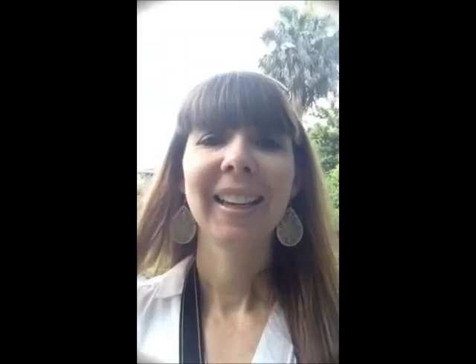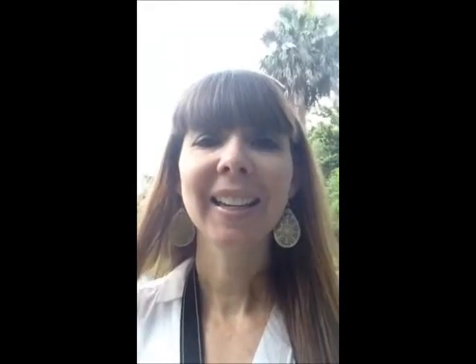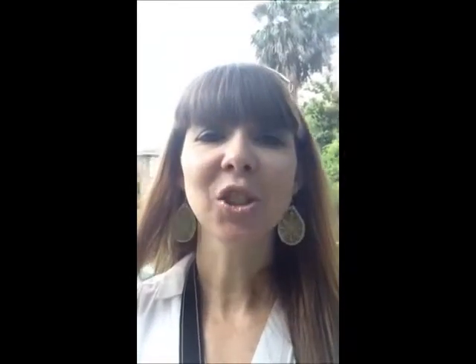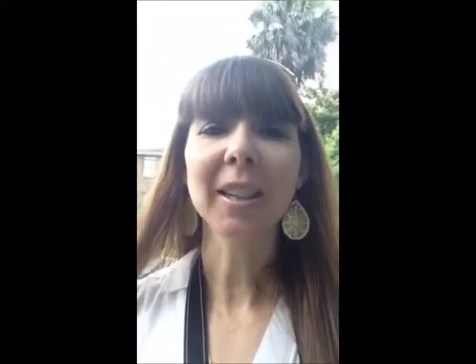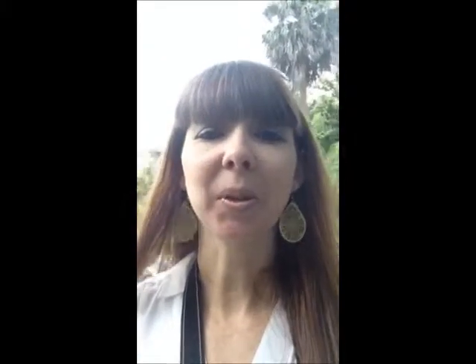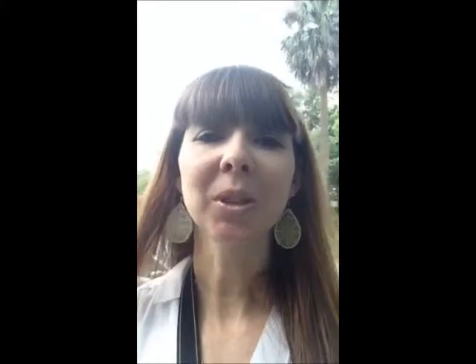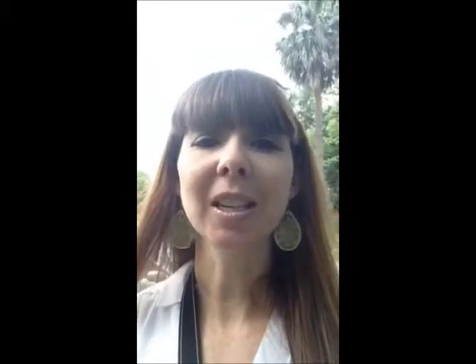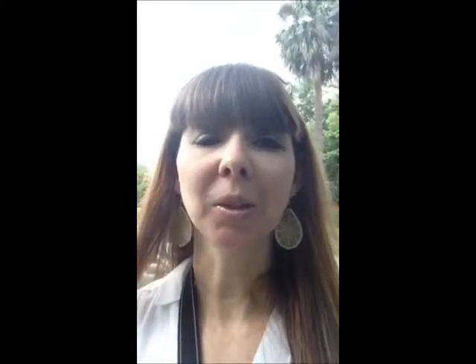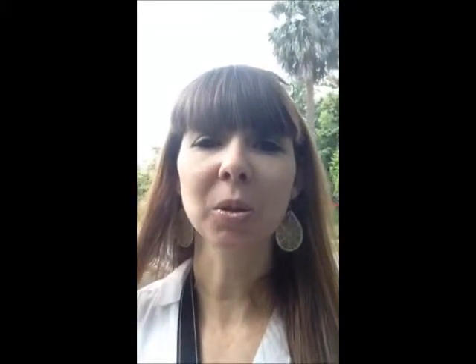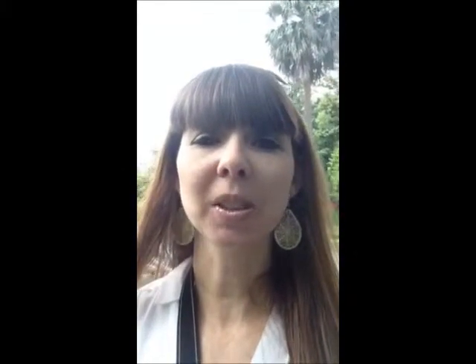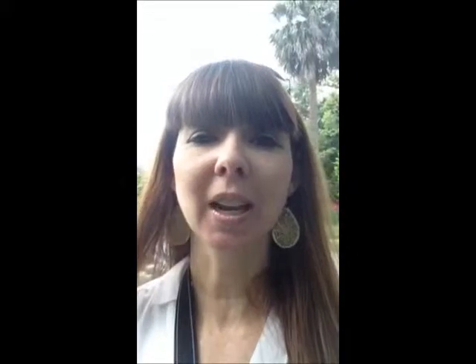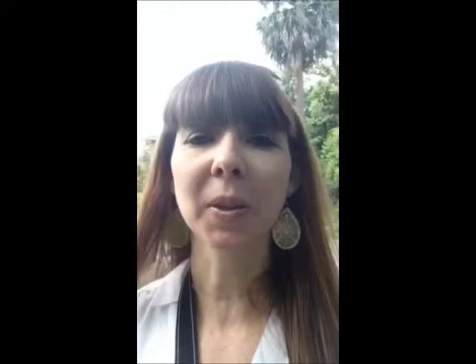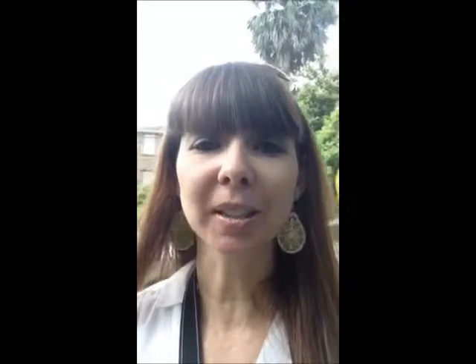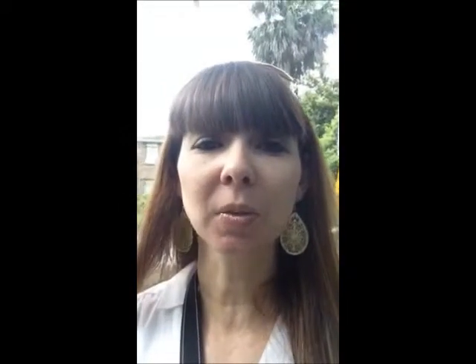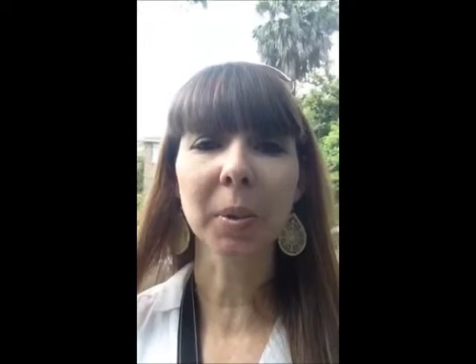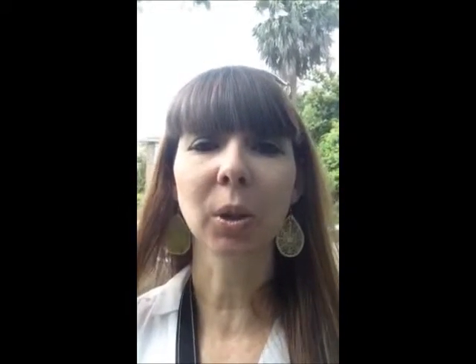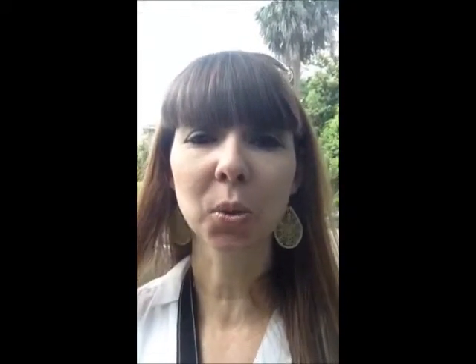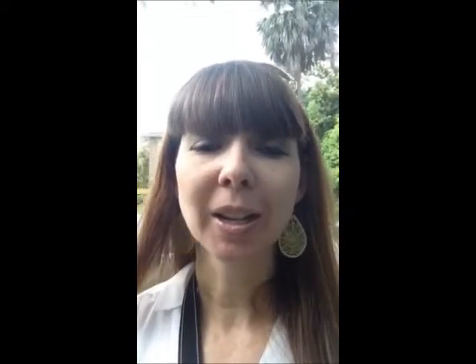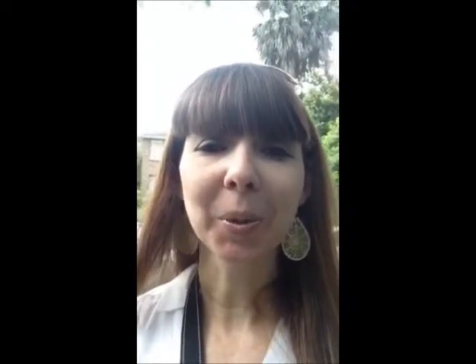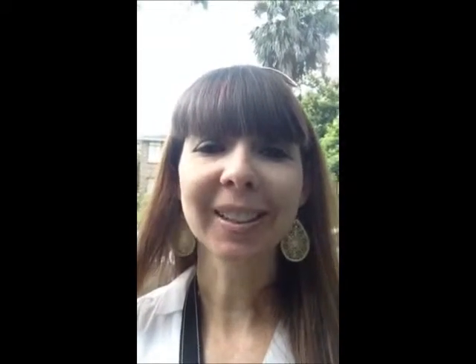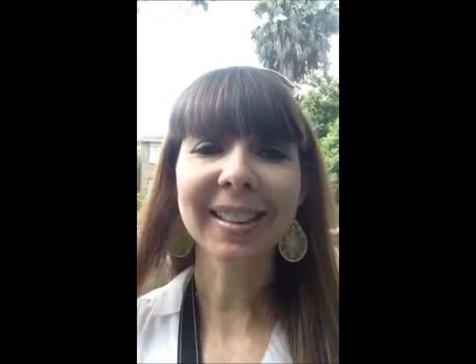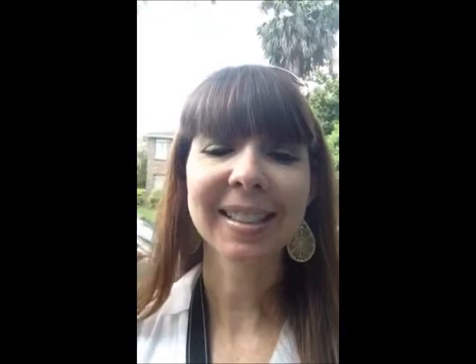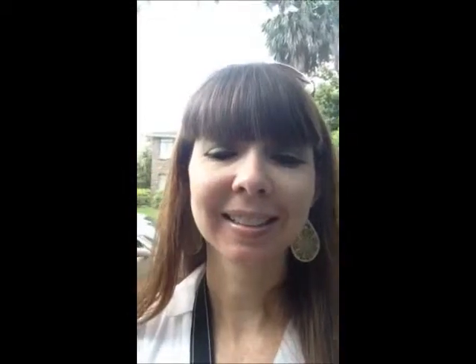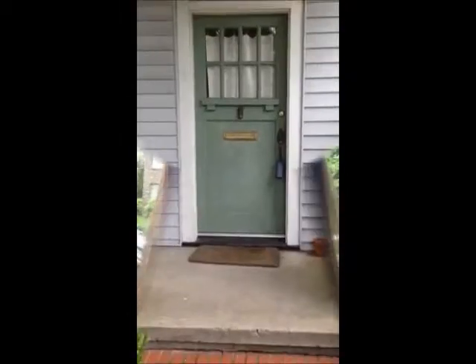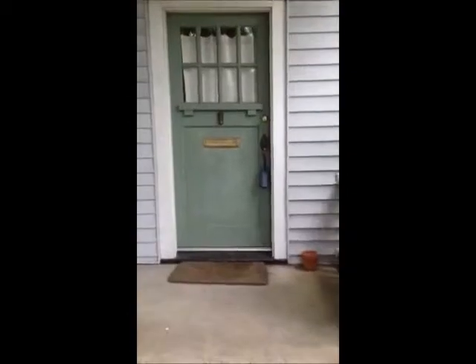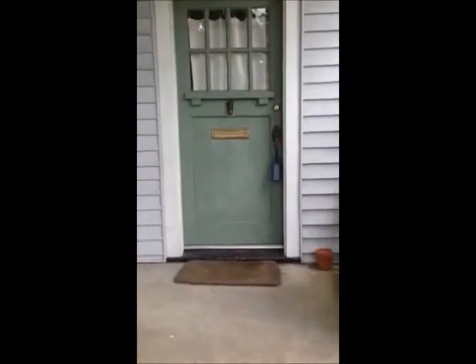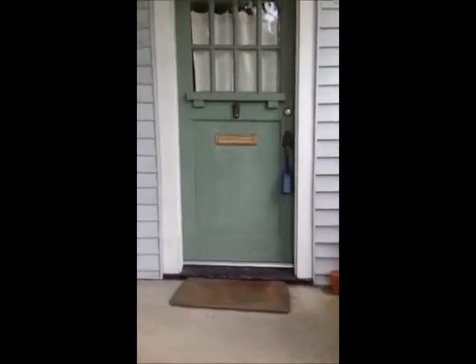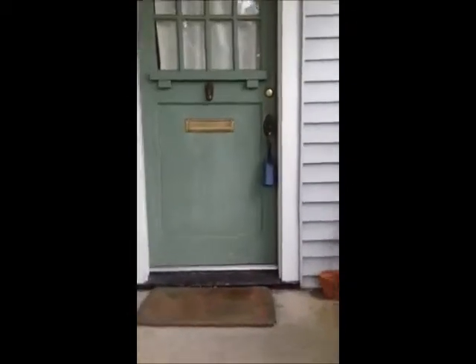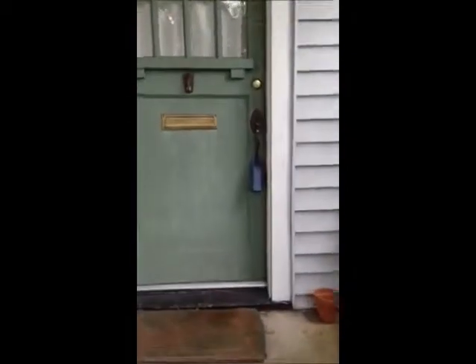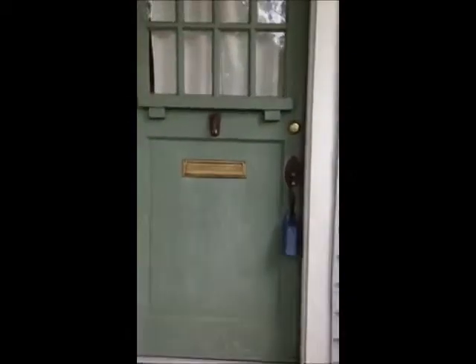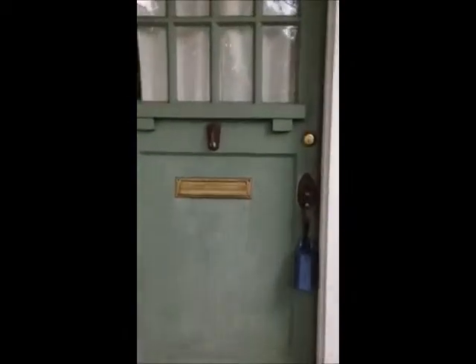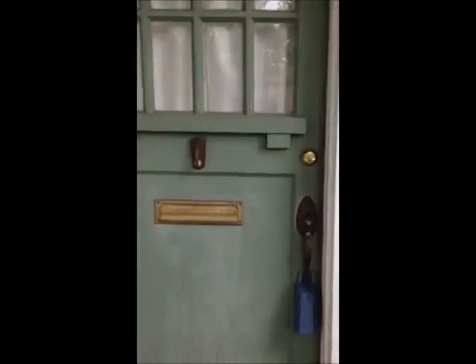Hey, this is Tandy with Keller Williams Realty. Welcome to another listing at 130 East 254th. I'm going to give you a quick tour of the property. Walking into the front door.